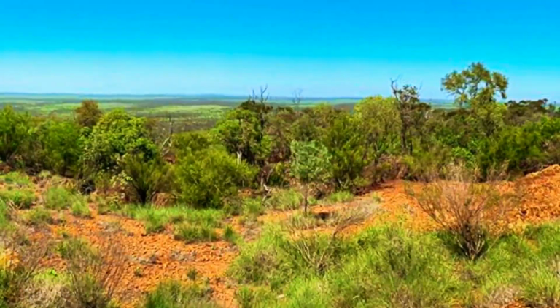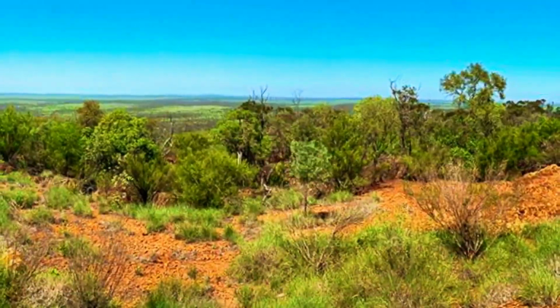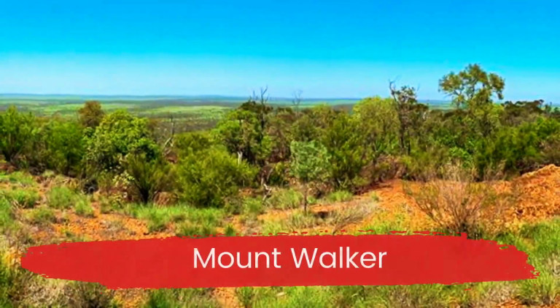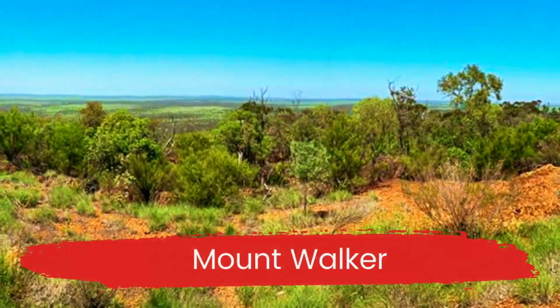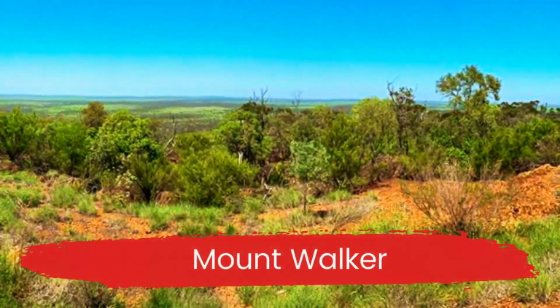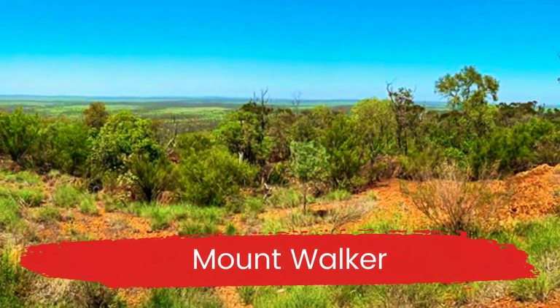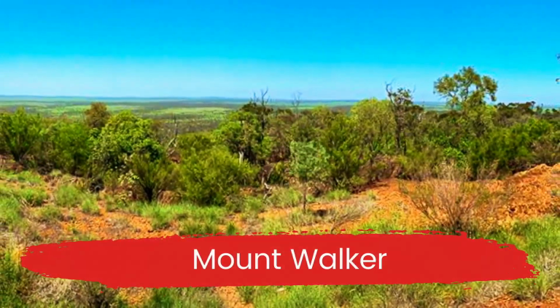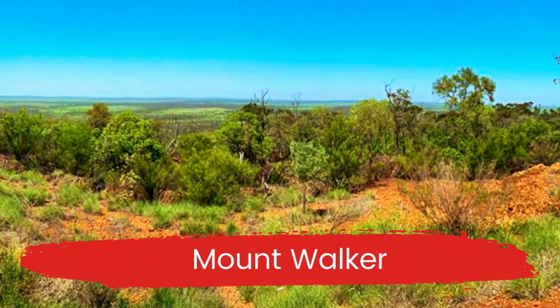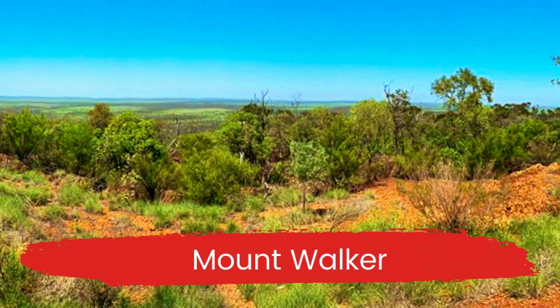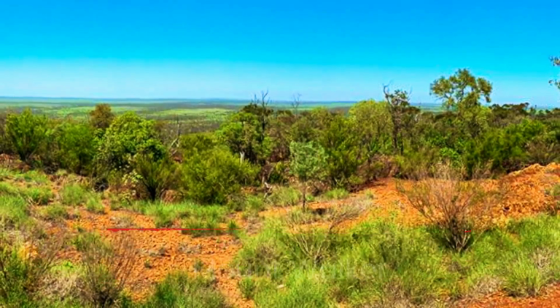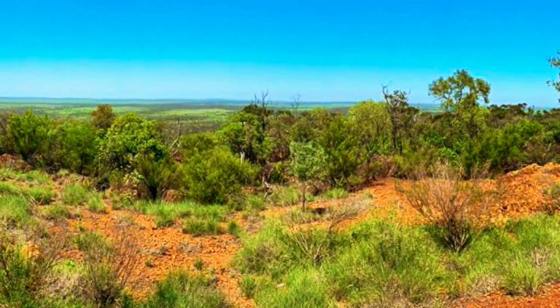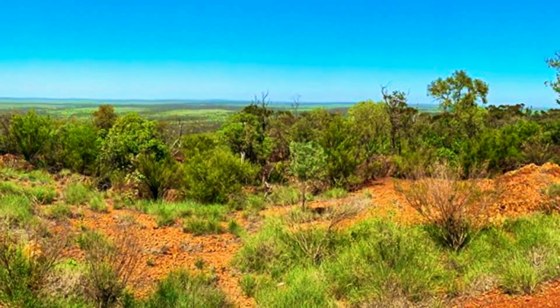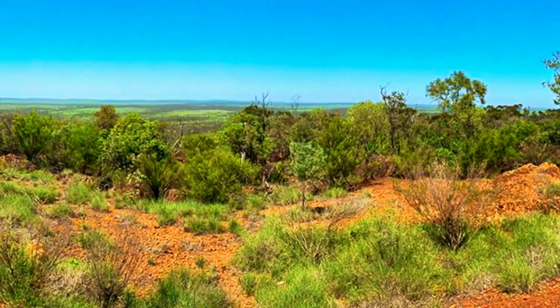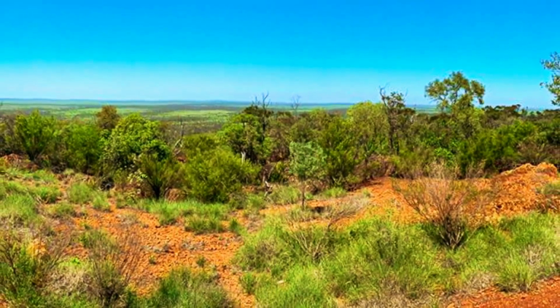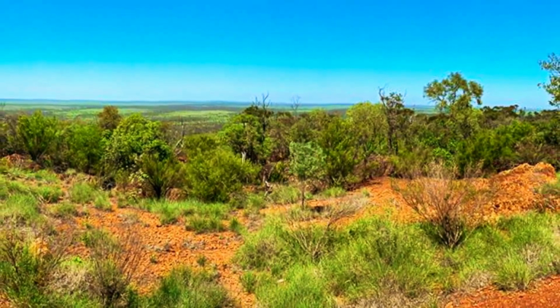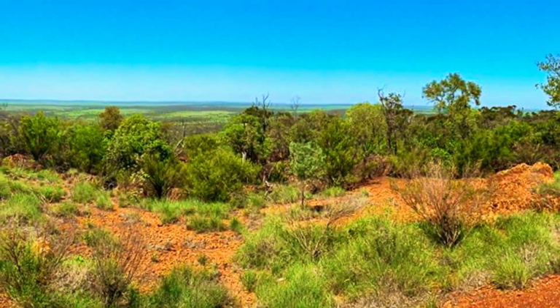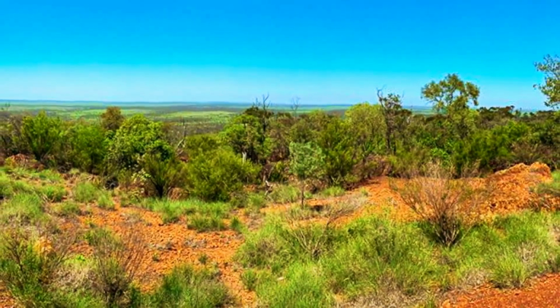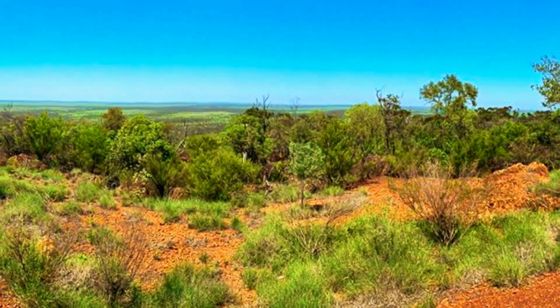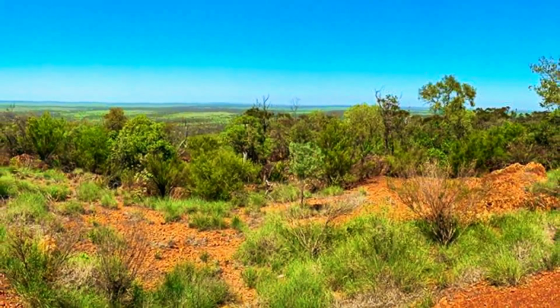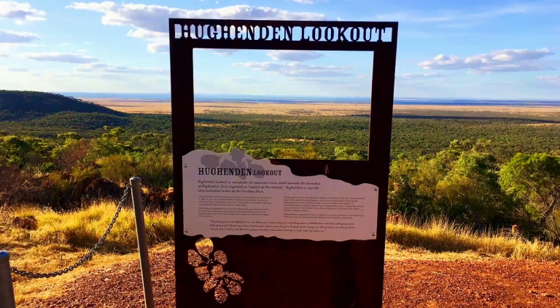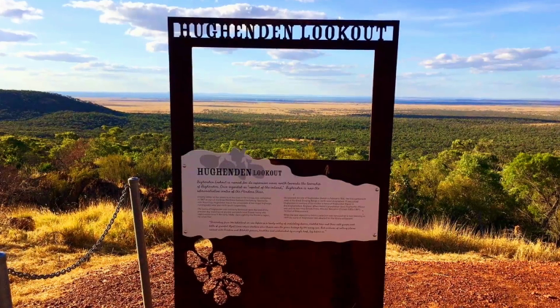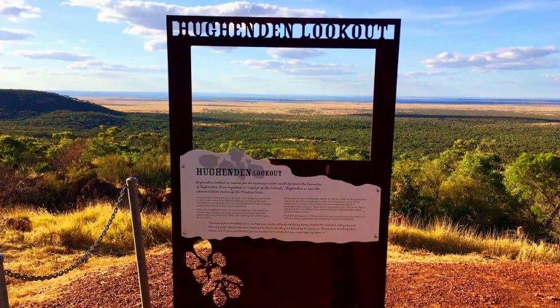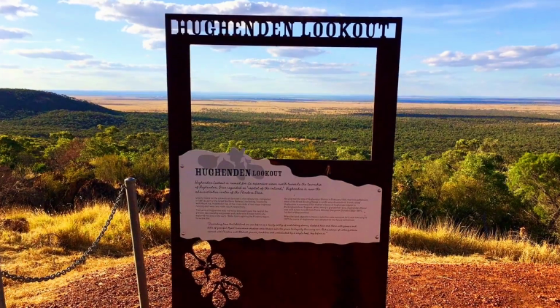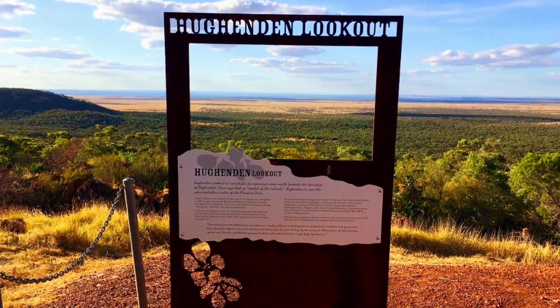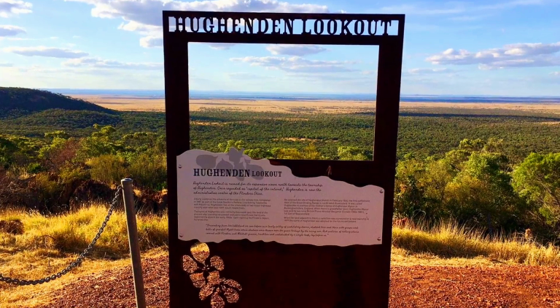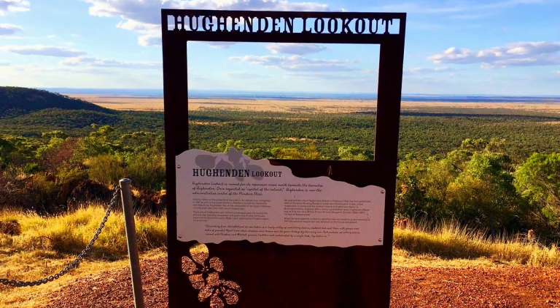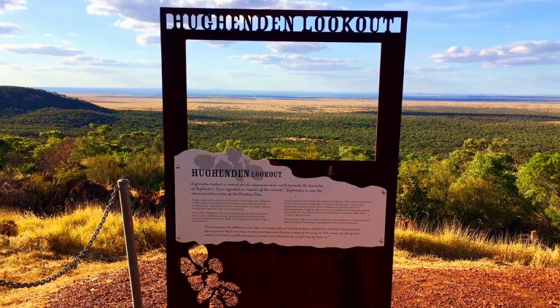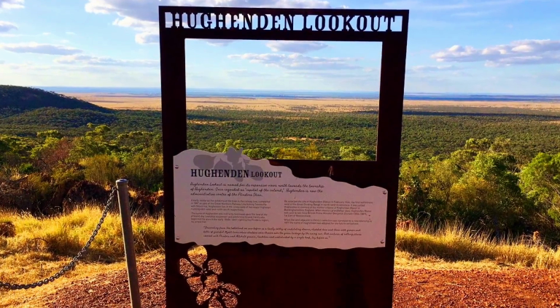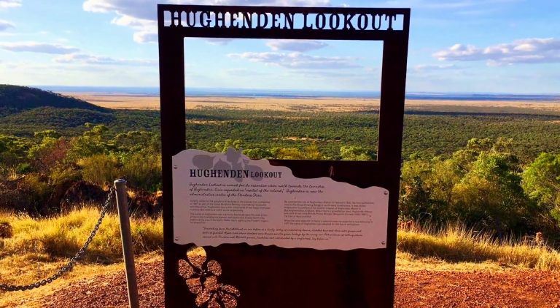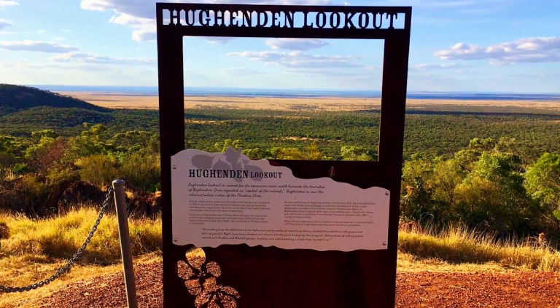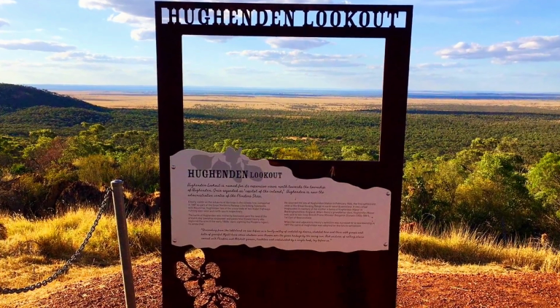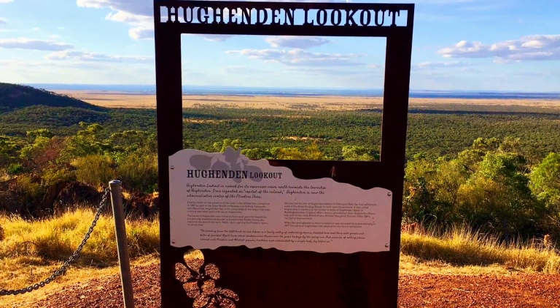Mount Walker is a Jump-Up 10 kilometres south of Hughenden. It's 478 metres above sea level and has 6 lookouts where you can view the stunning landscape.